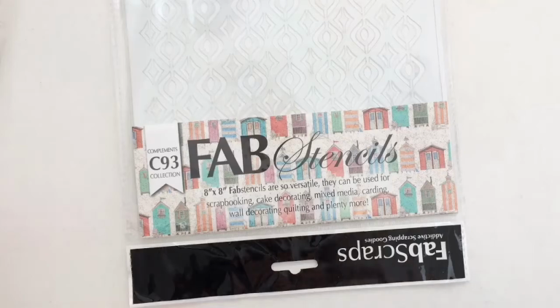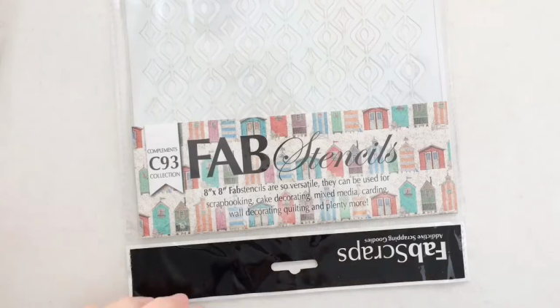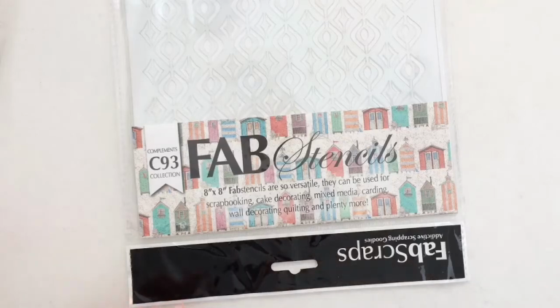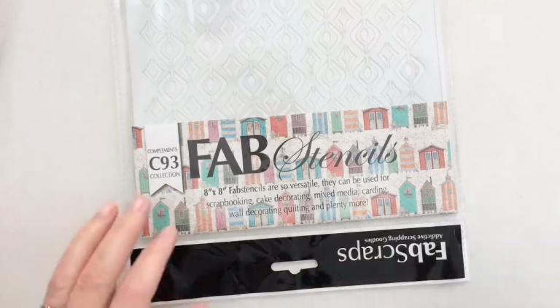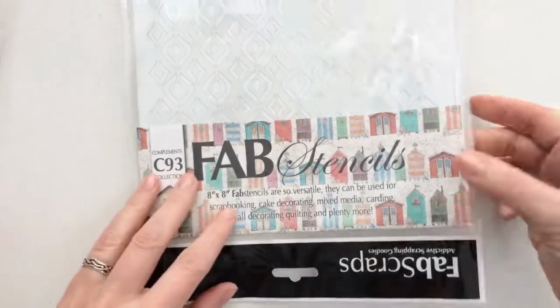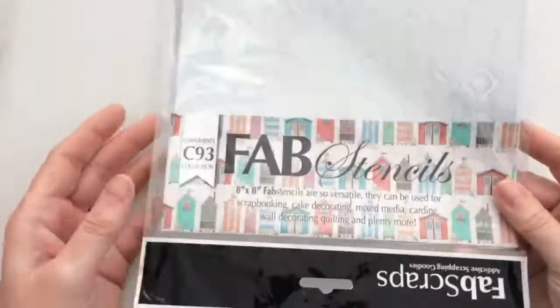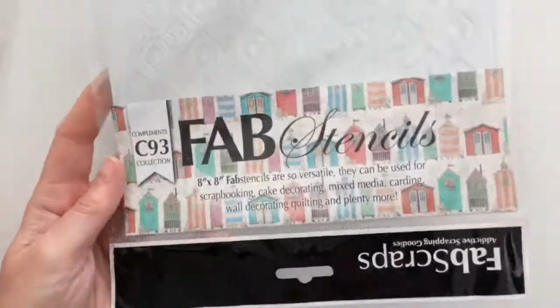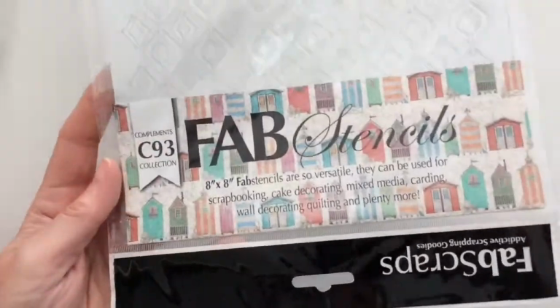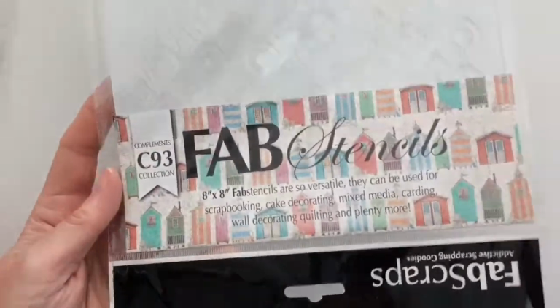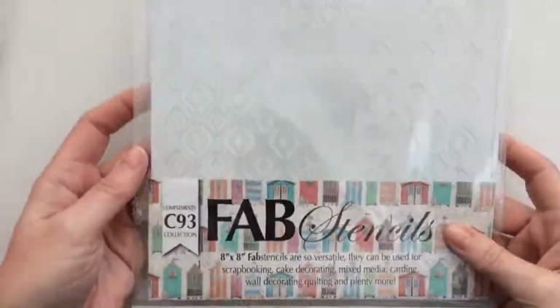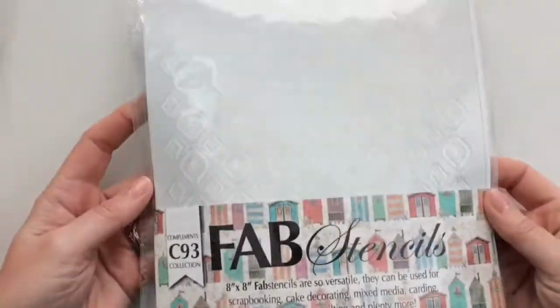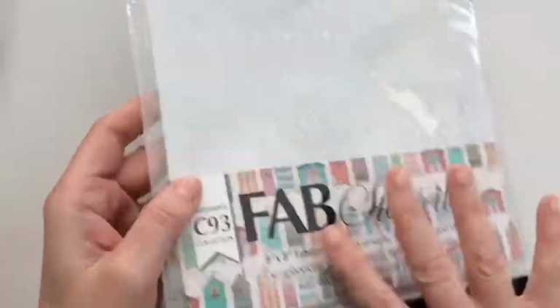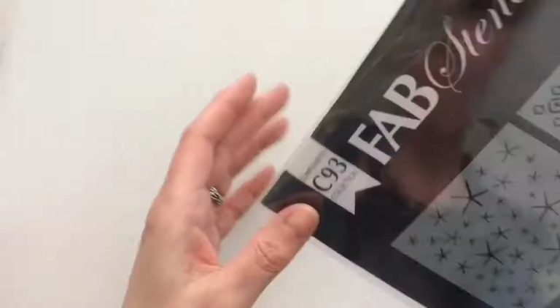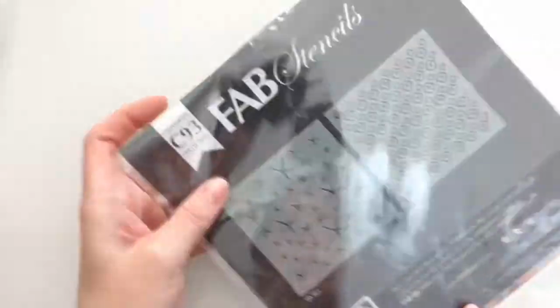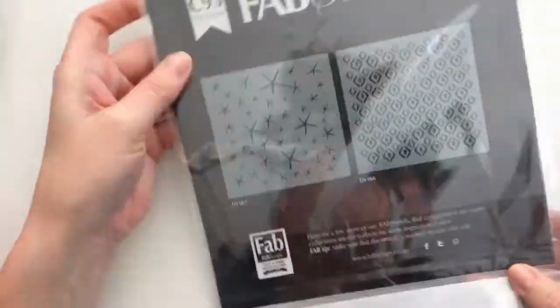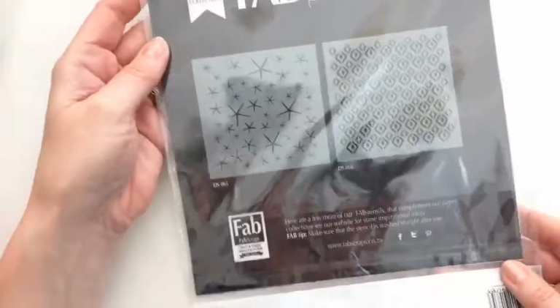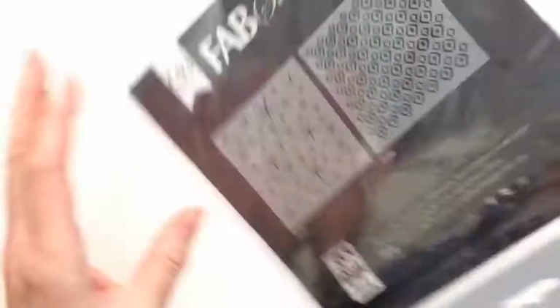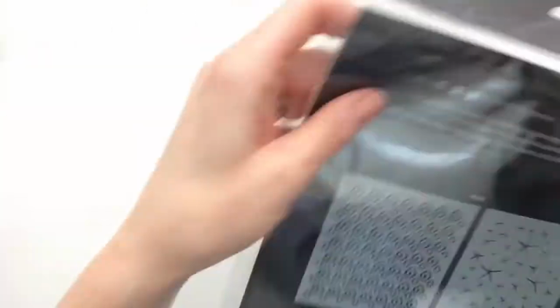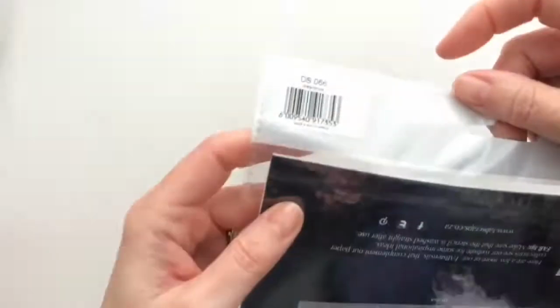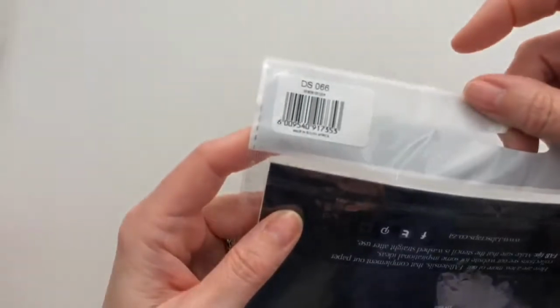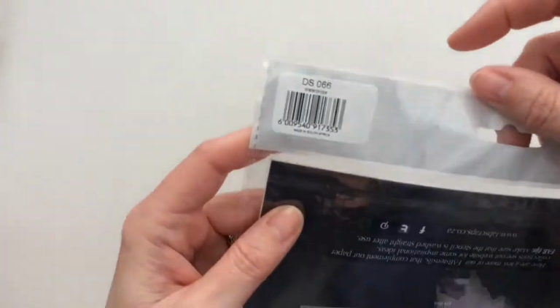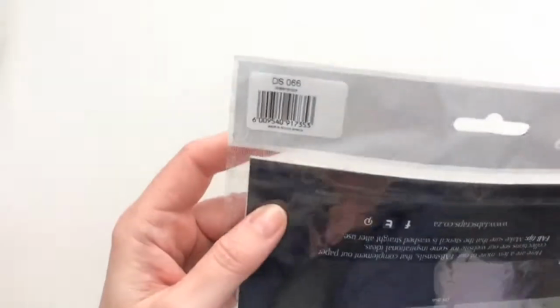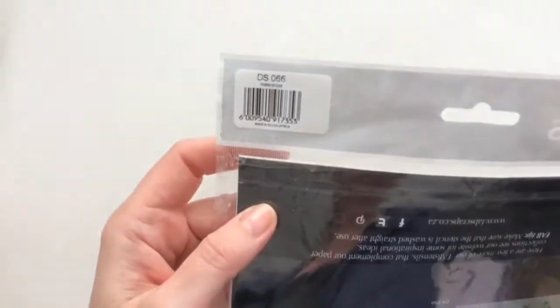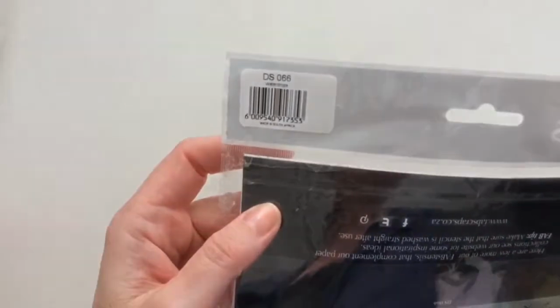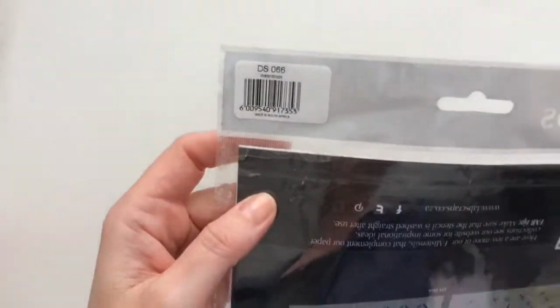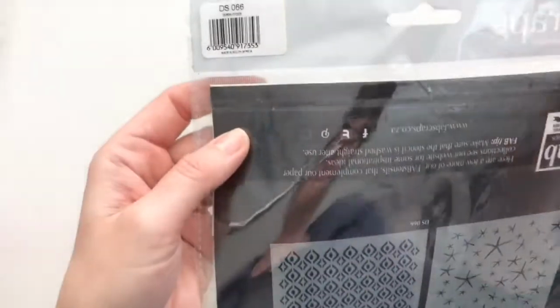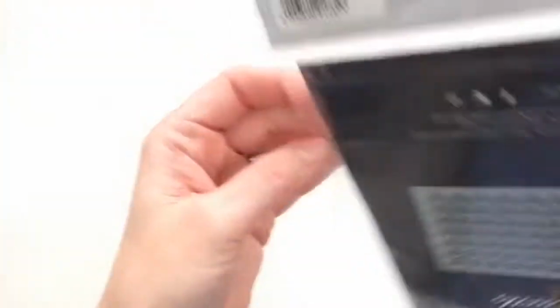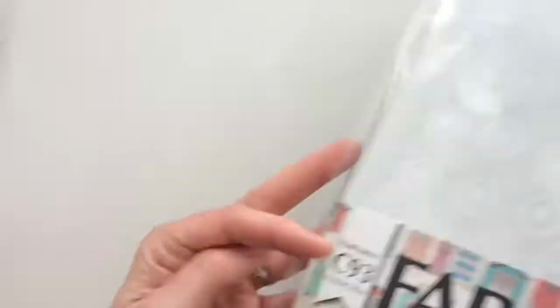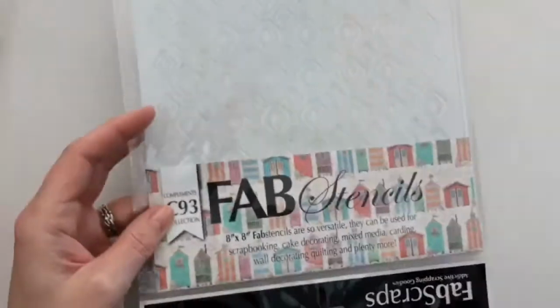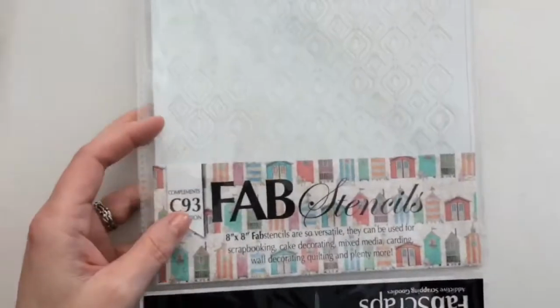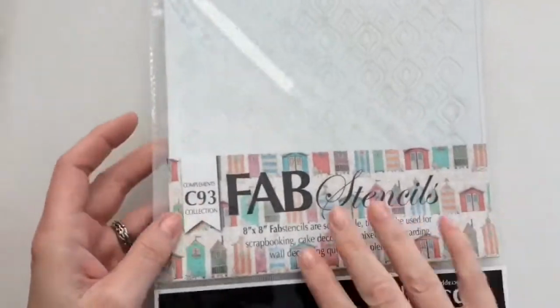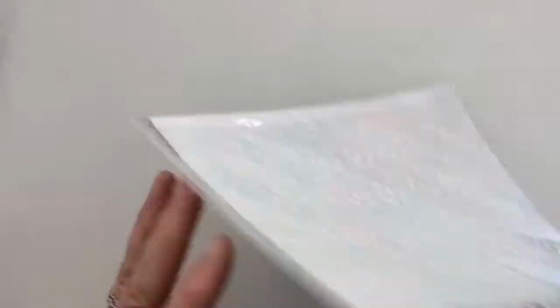On the first Fab Scraps Technique Tuesday I have a fun embossing technique with a stencil for you. Hi, Geri here from Geri's Craft Room and welcome to my channel.